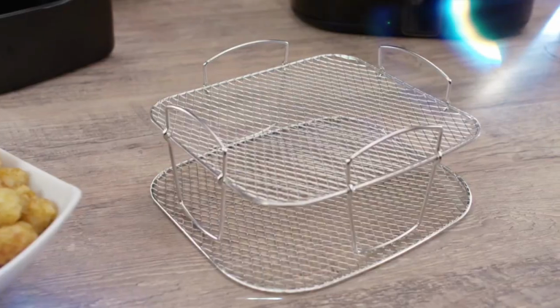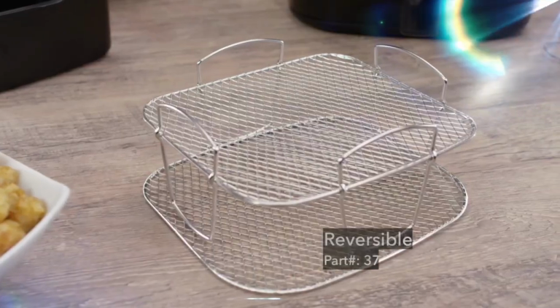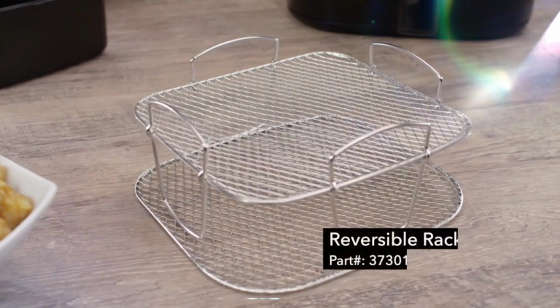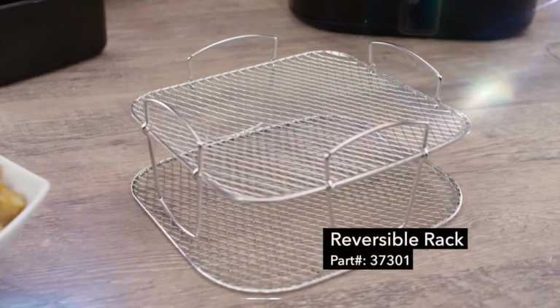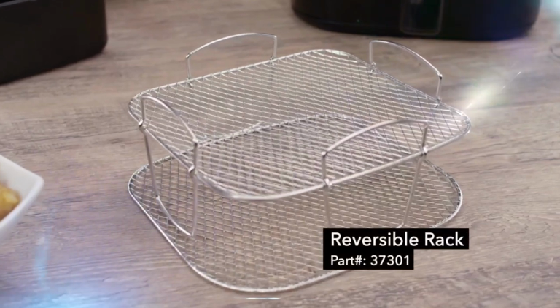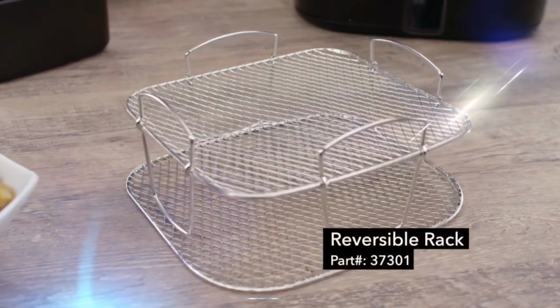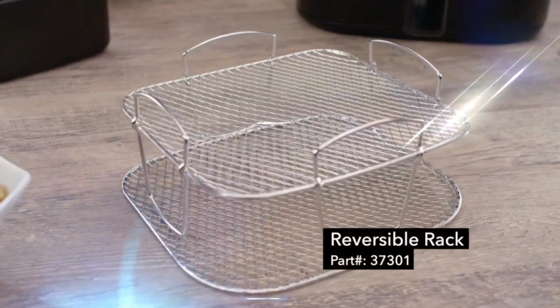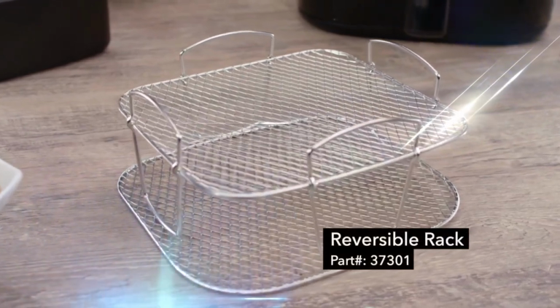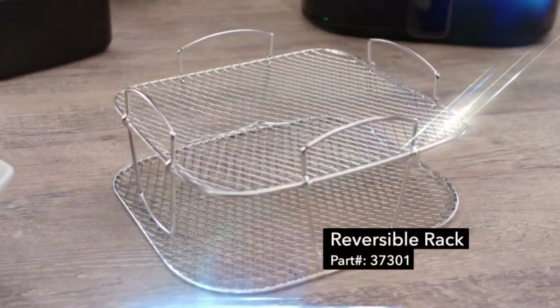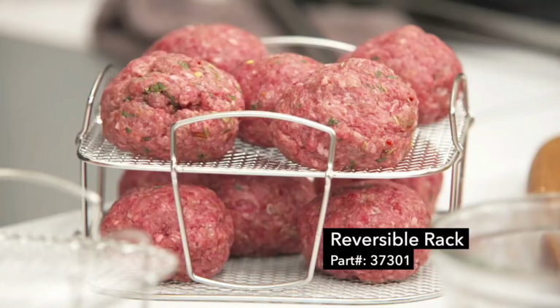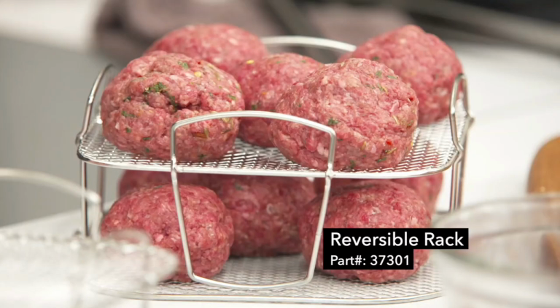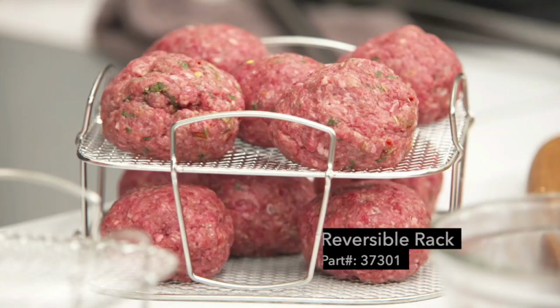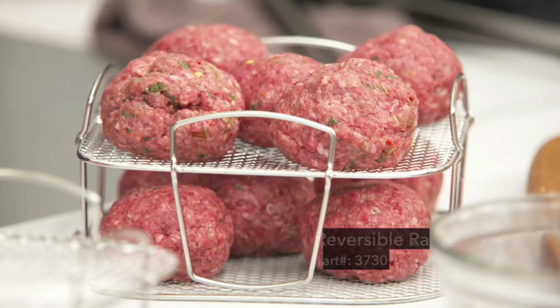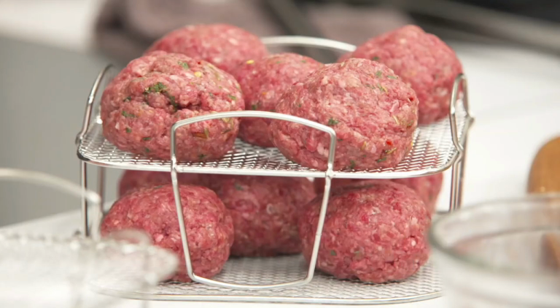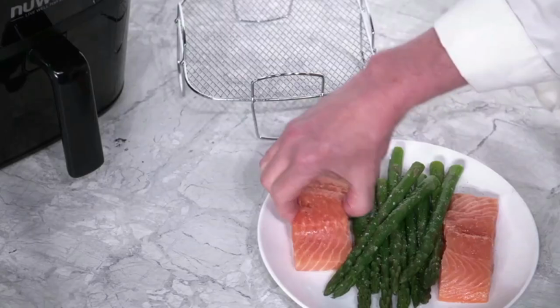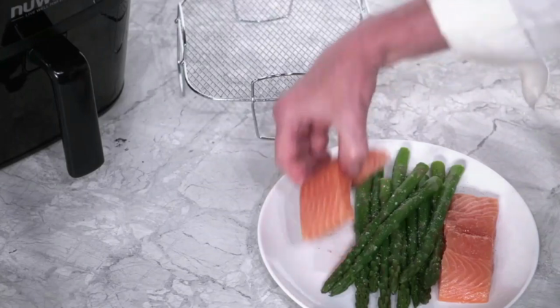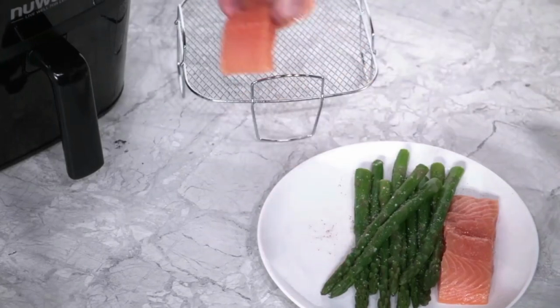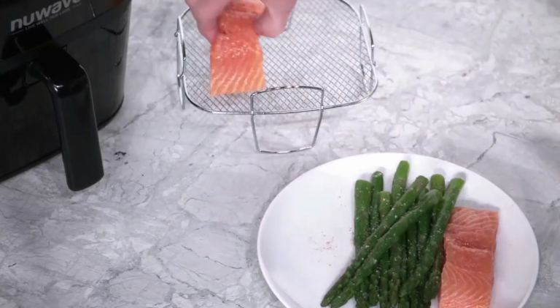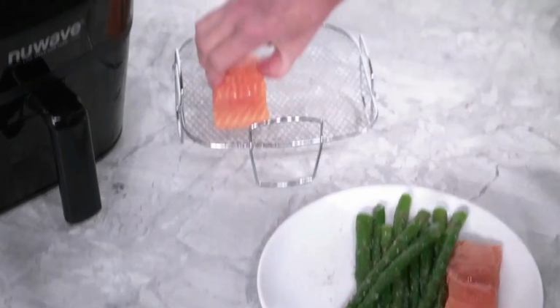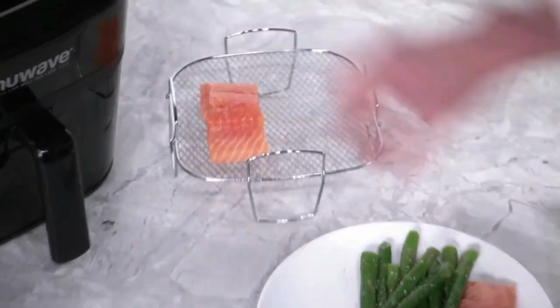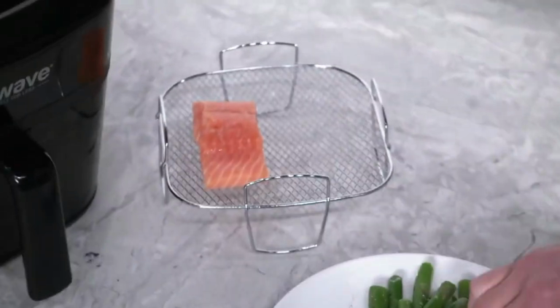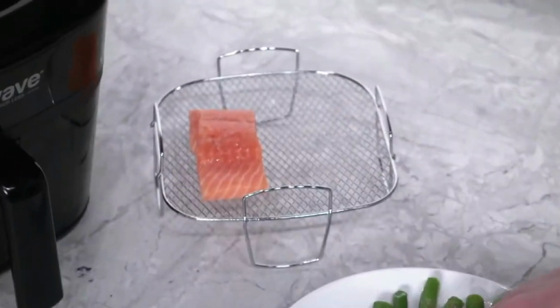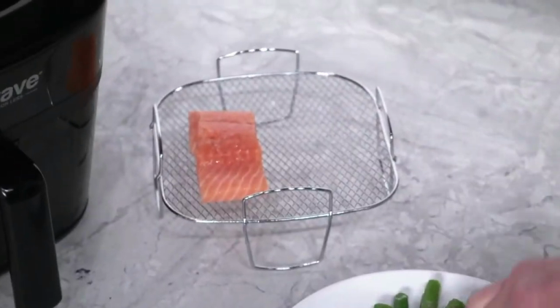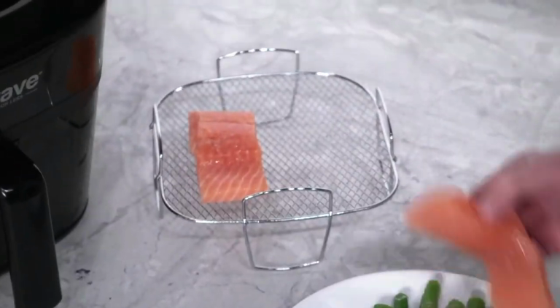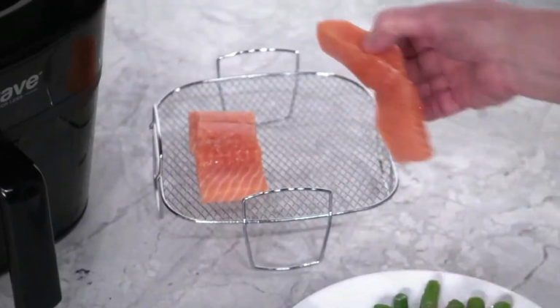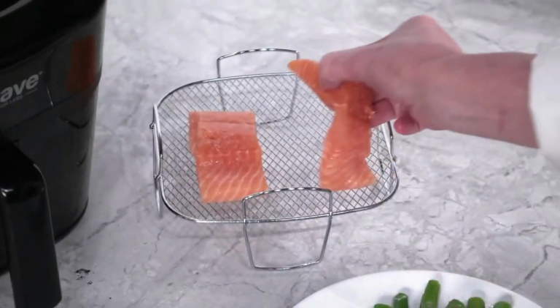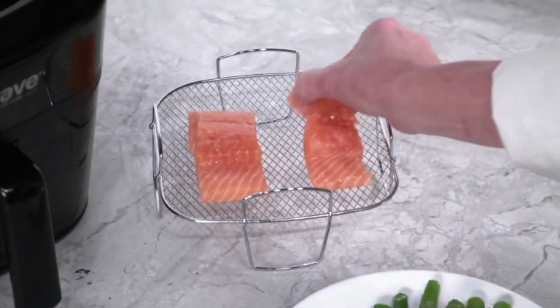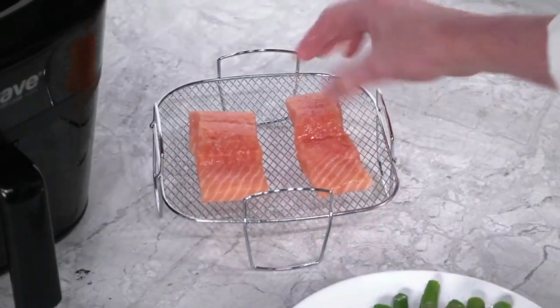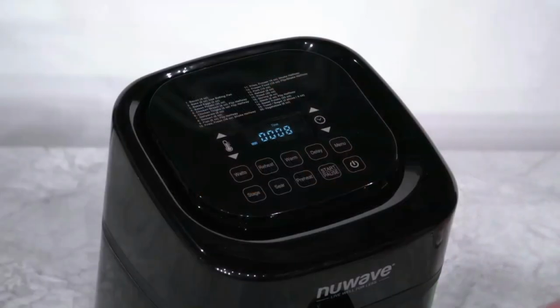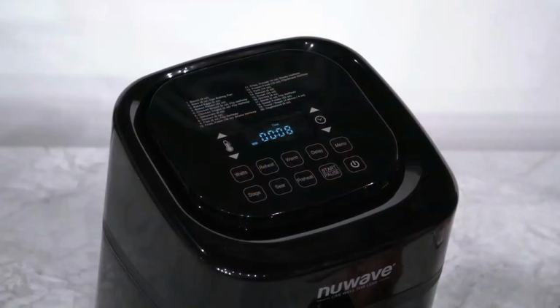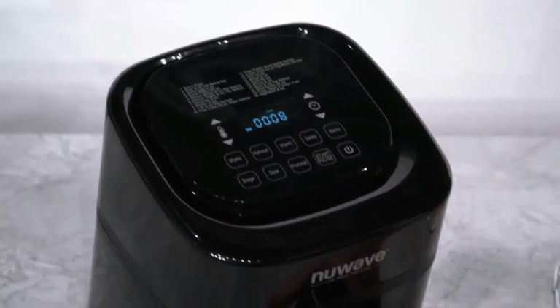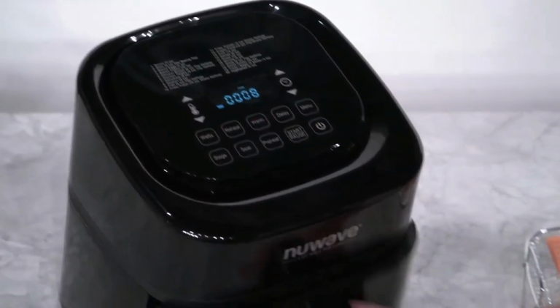While we're waiting, let's take a look at the tool we'll be using today. The stainless steel reversible rack allows you to cook on two levels. In this recipe, we're going to put the salmon on the reversible rack just like this, and the asparagus will go under the rack.